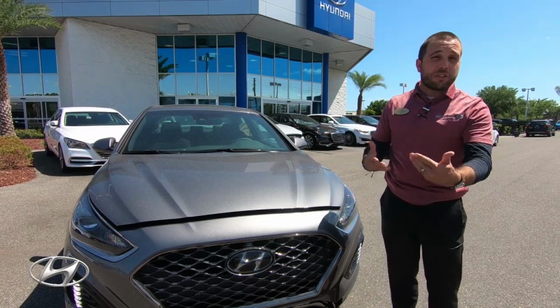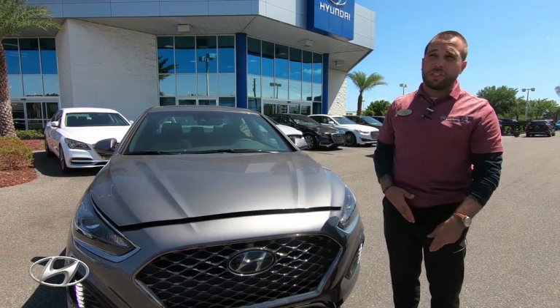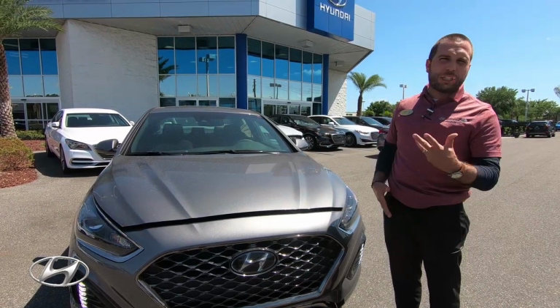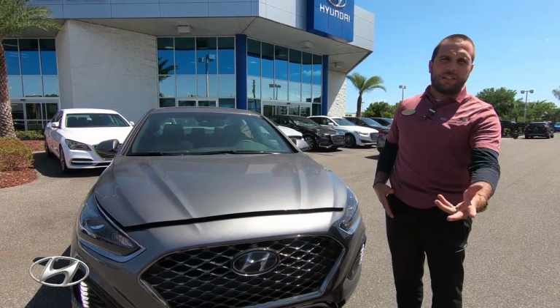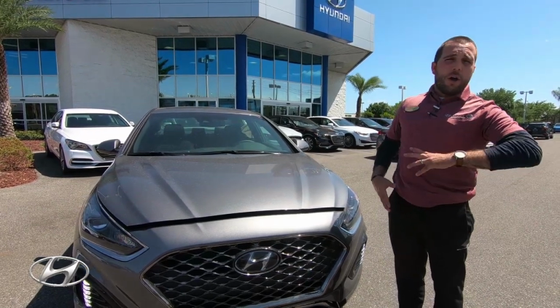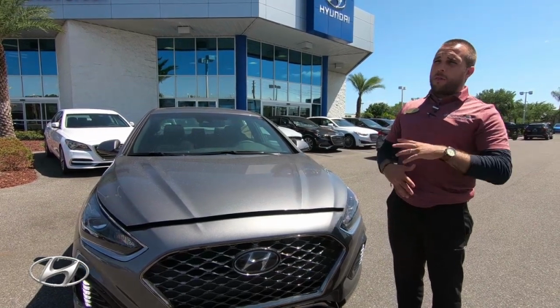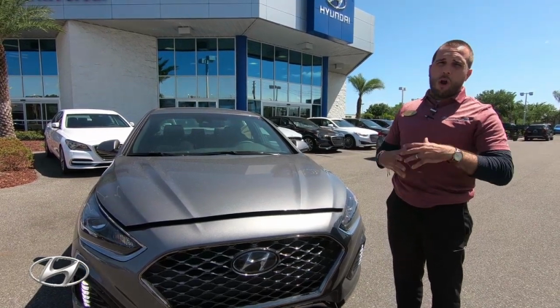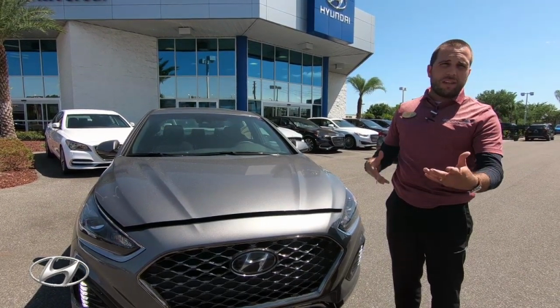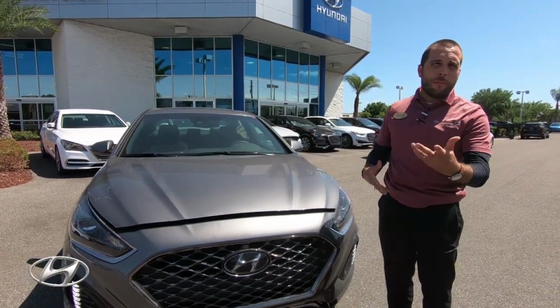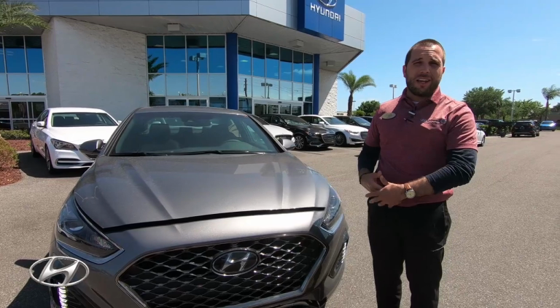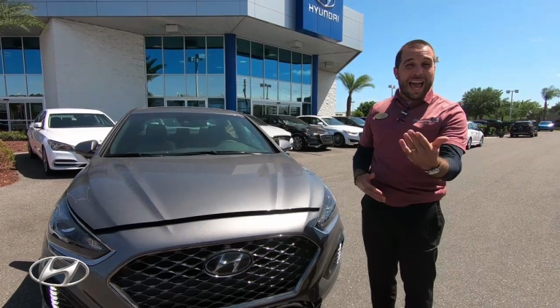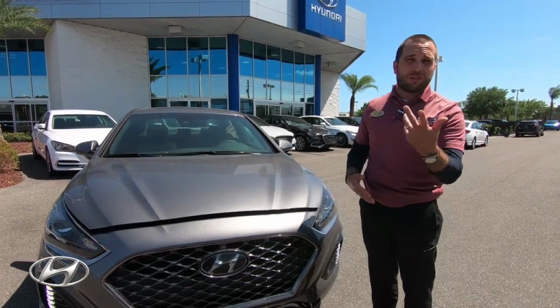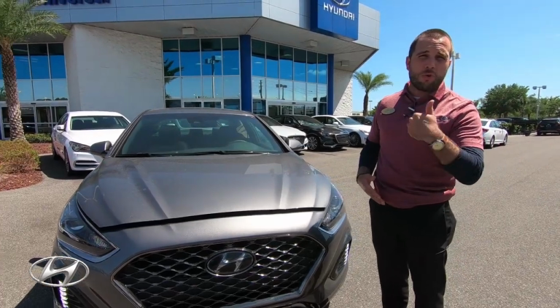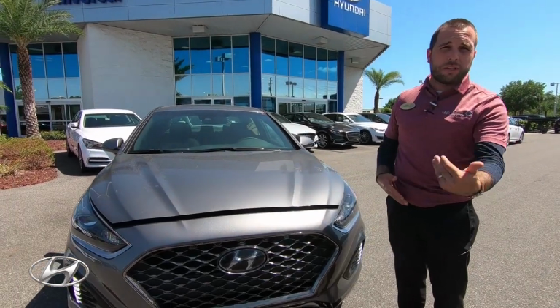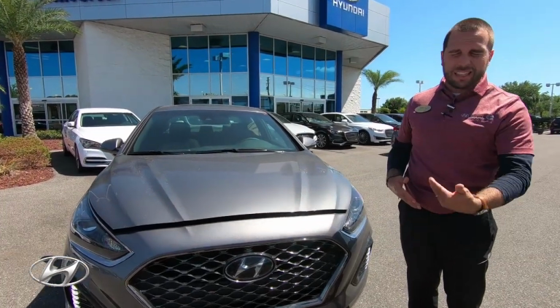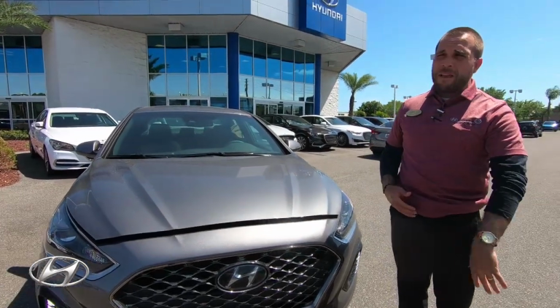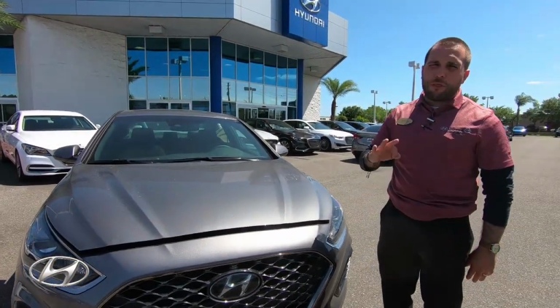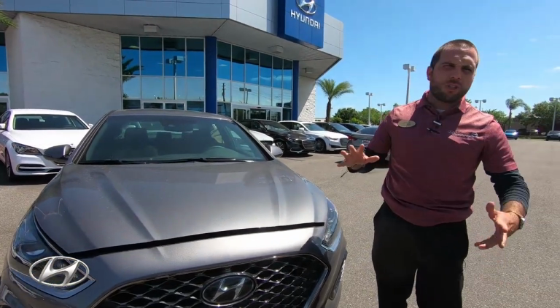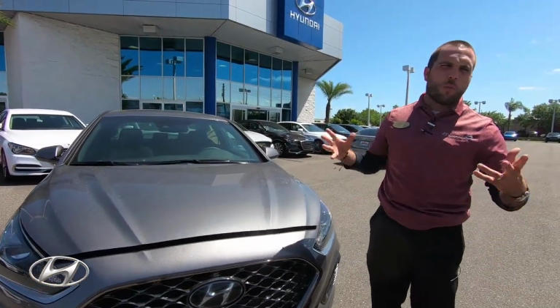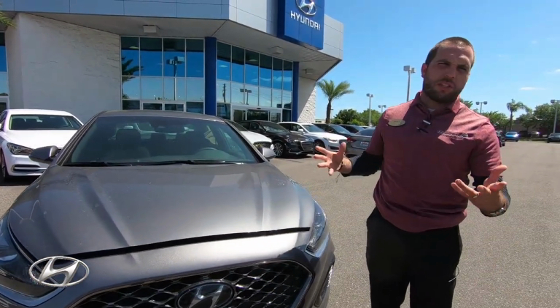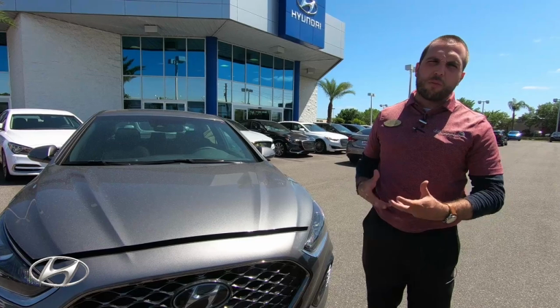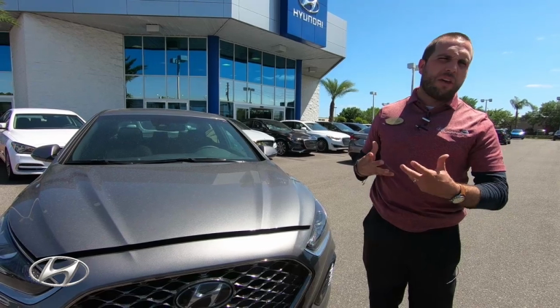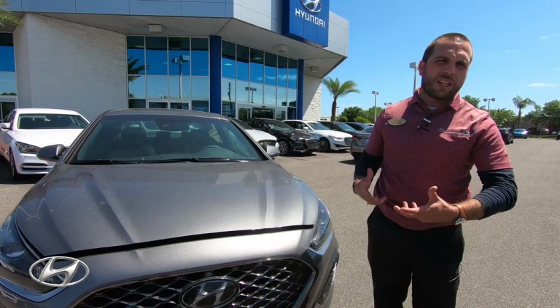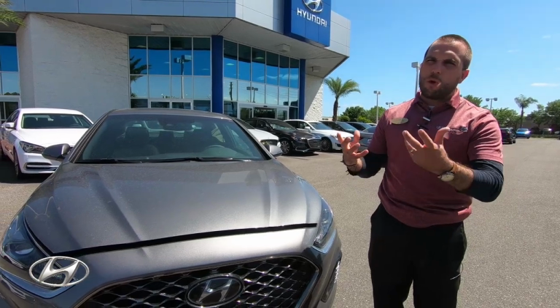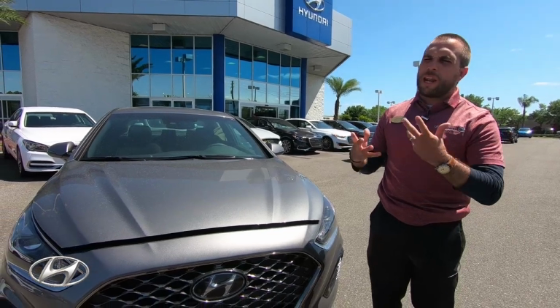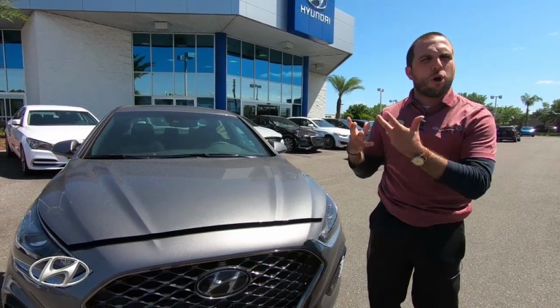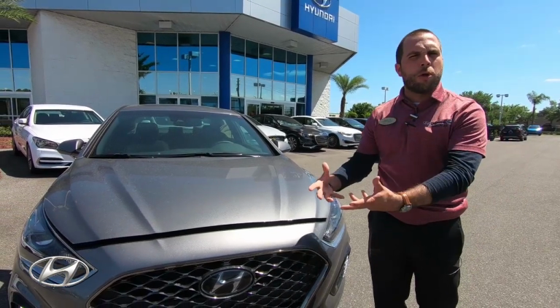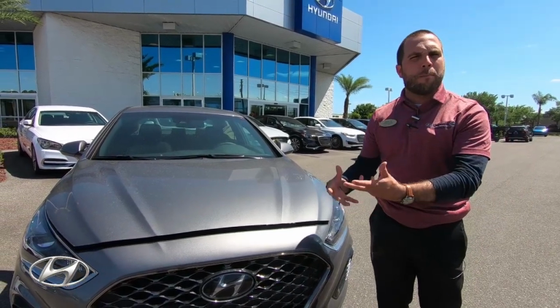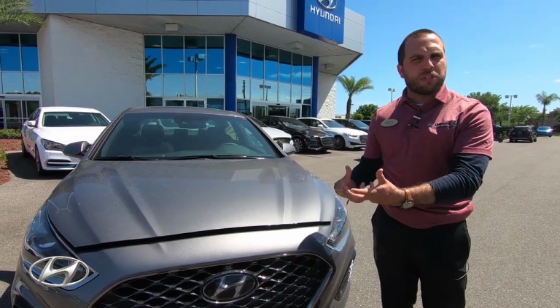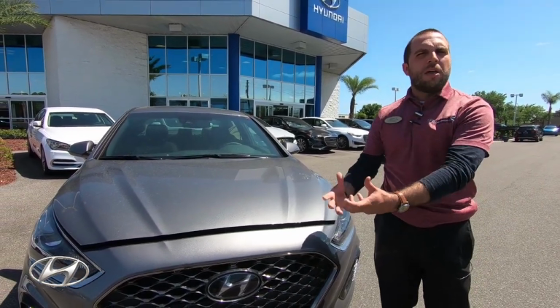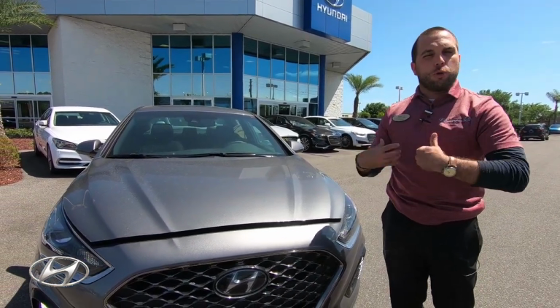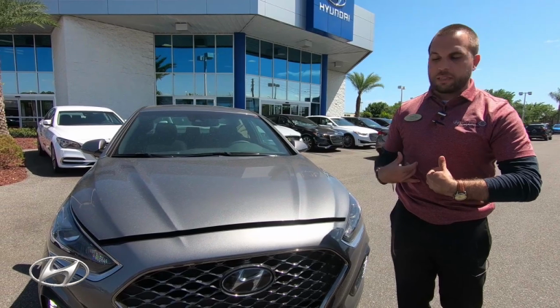Their steel is high-strength steel, one of the strongest steels on the market — lighter and stronger than normal steel. Hyundai is the third largest steel producer in the world, so they really have an advantage. They don't have to go to a middleman and buy their steel; they produce it themselves.